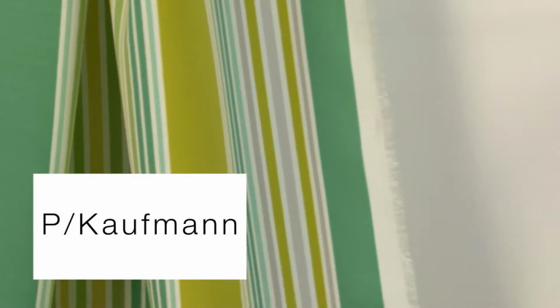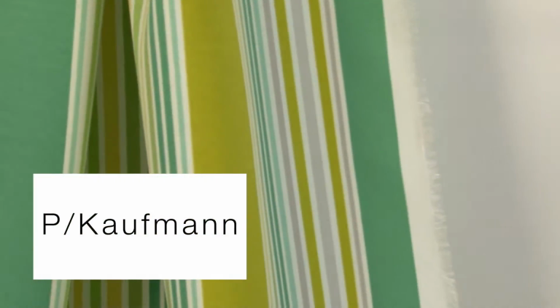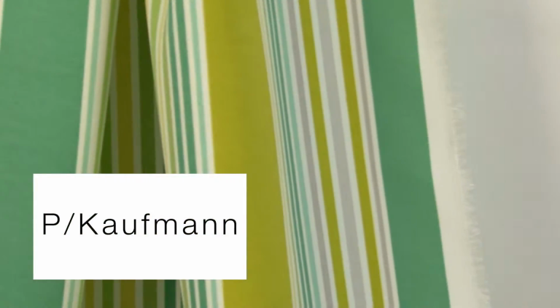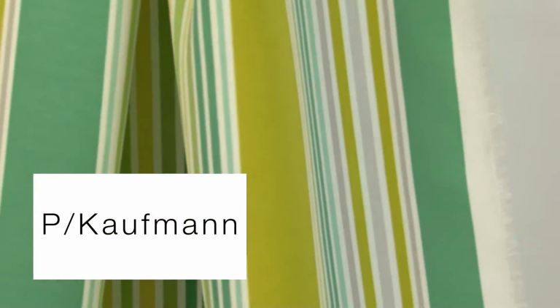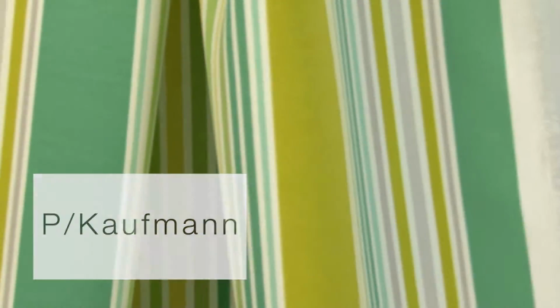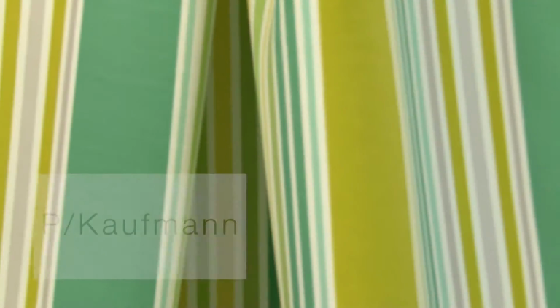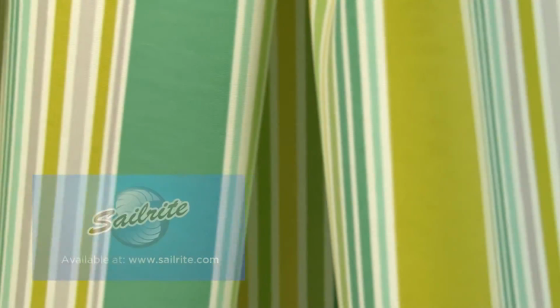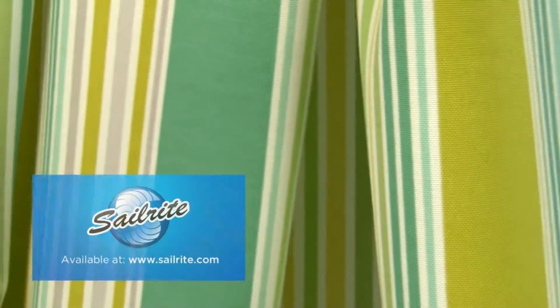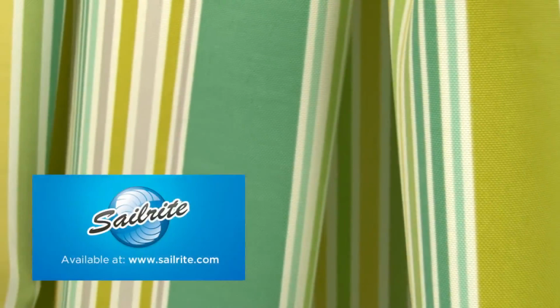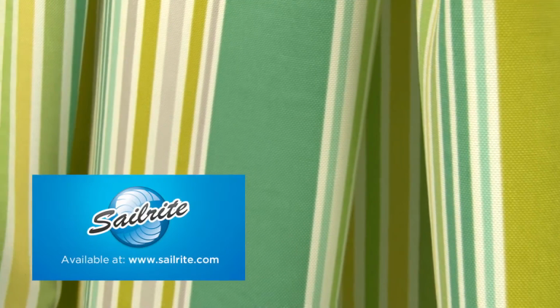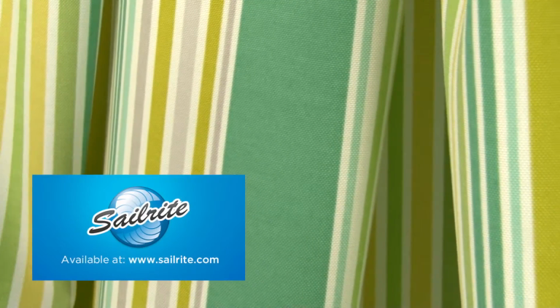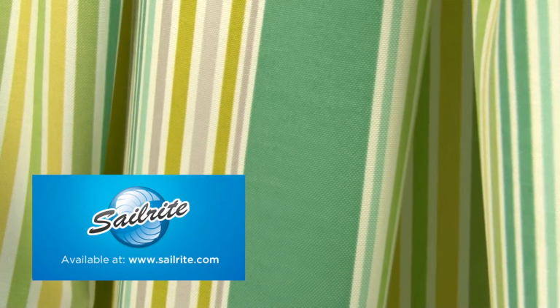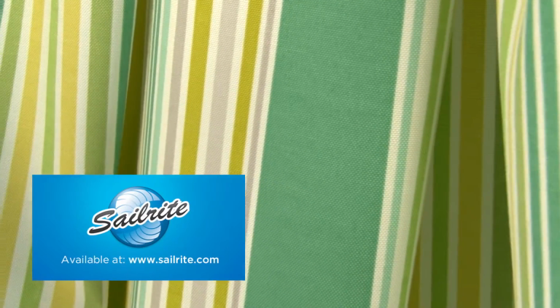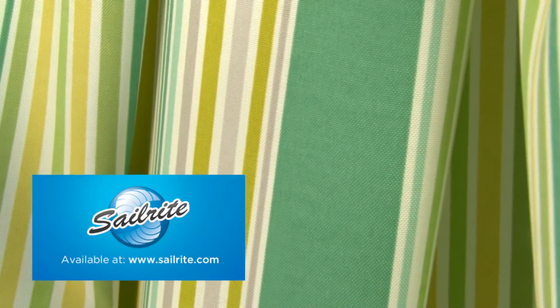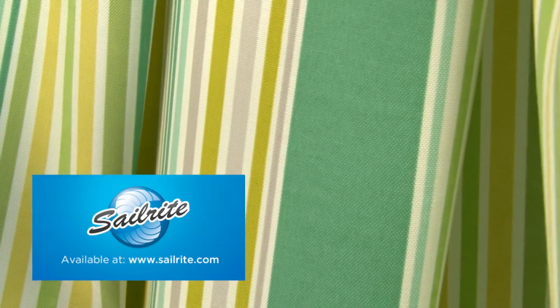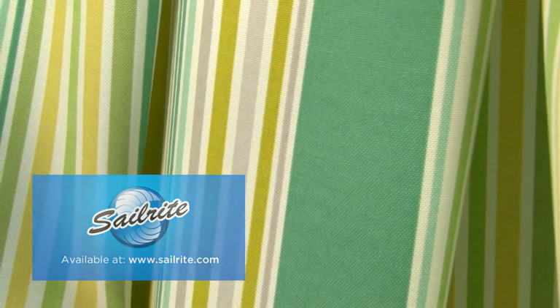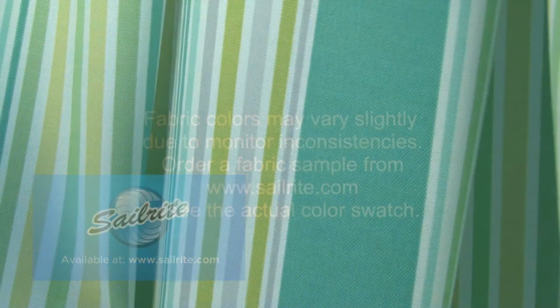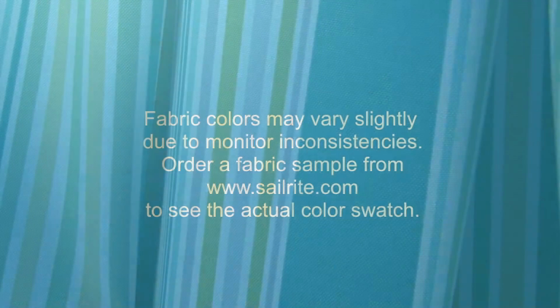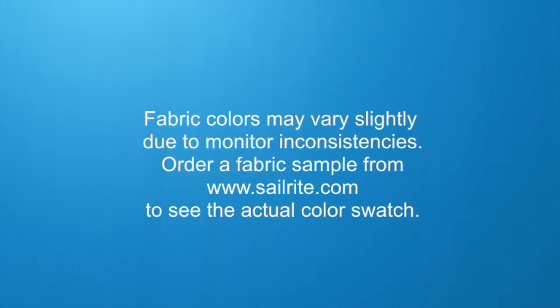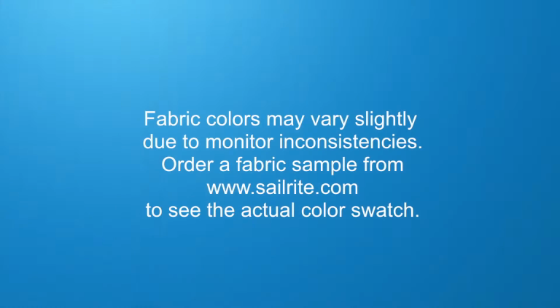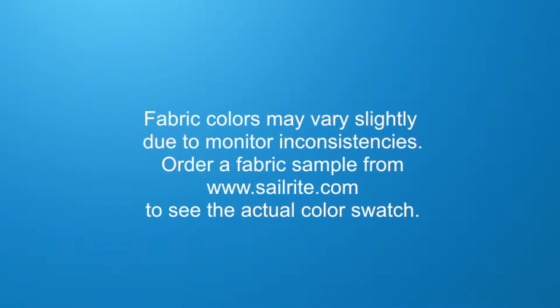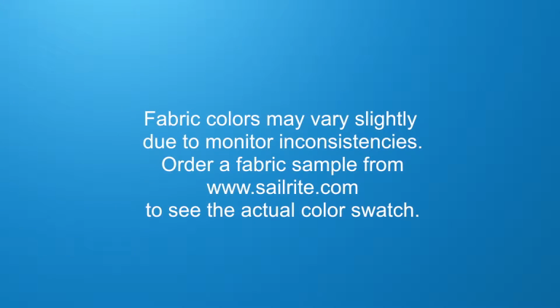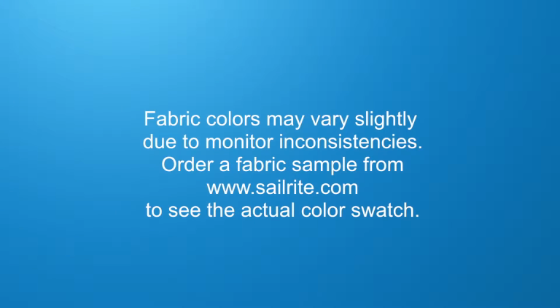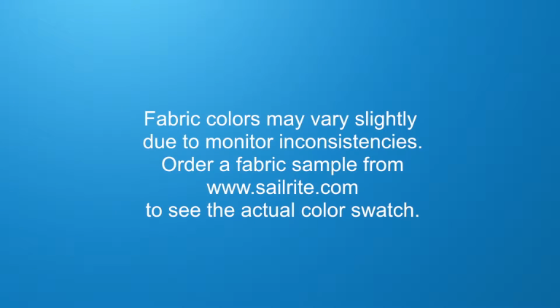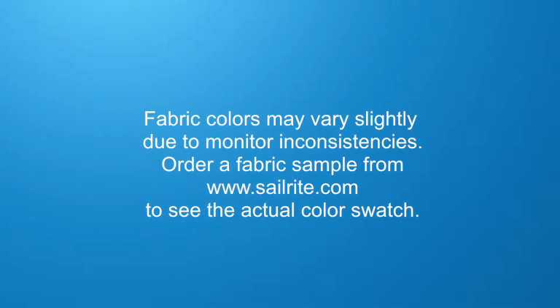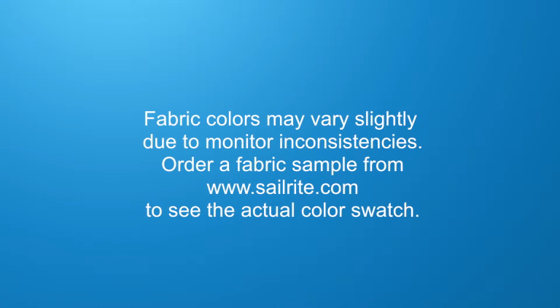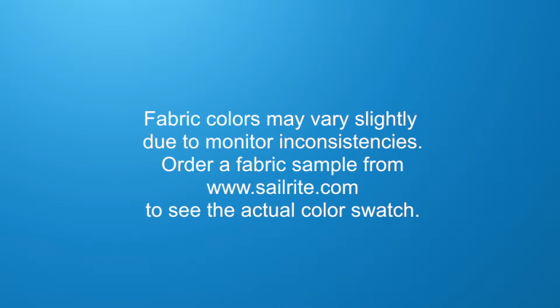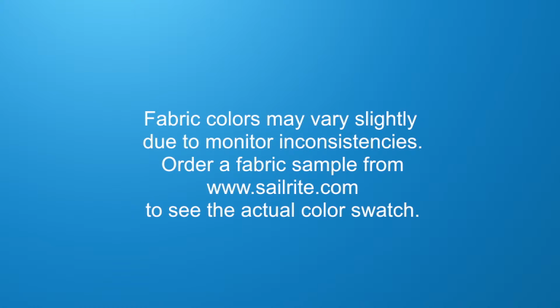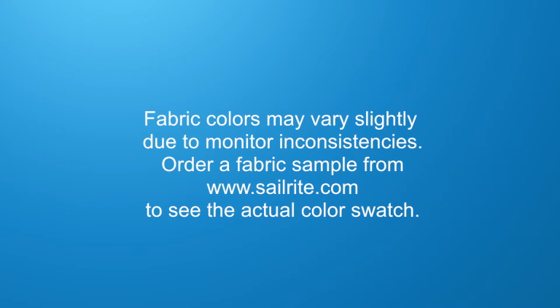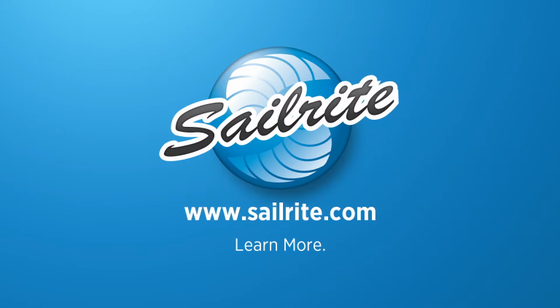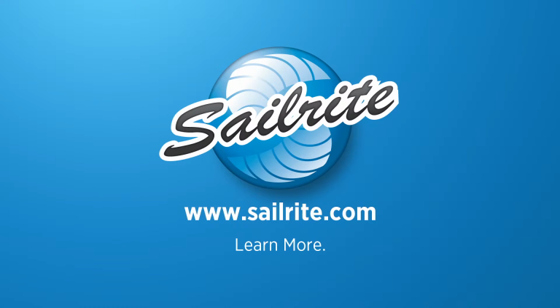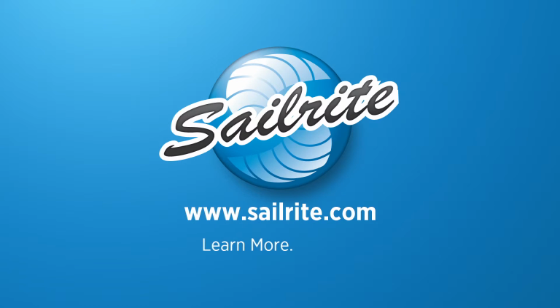P. Kaufman Outdoor is perfect for cushions, umbrellas, and outdoor drapery panels. P. Kaufman Outdoor is intended for occasional outdoor use only, not for use with indoor upholstery projects.